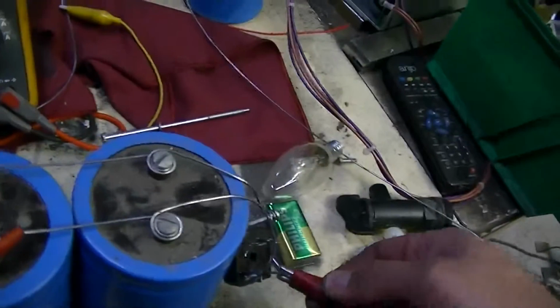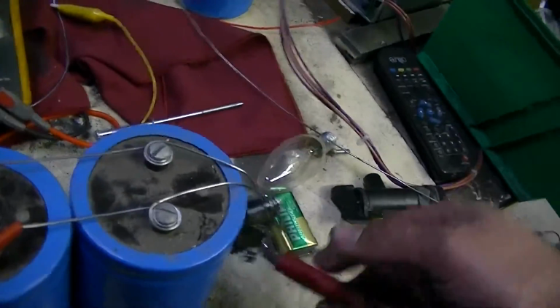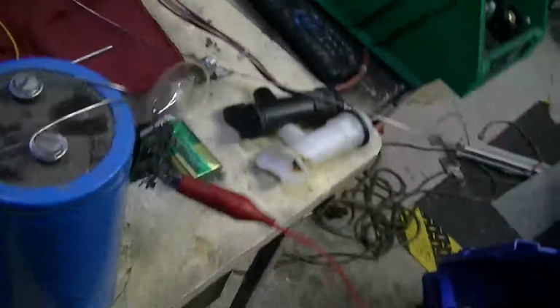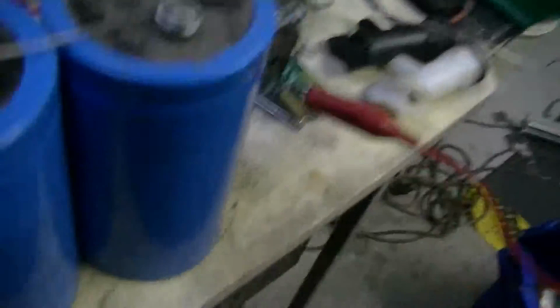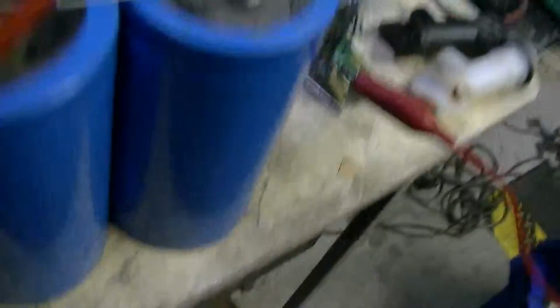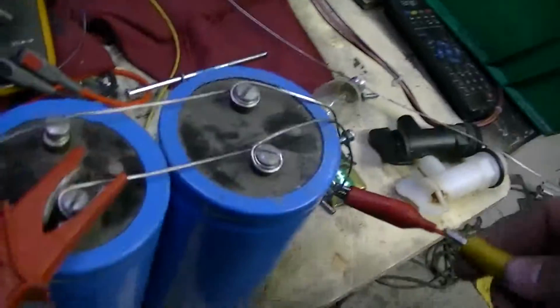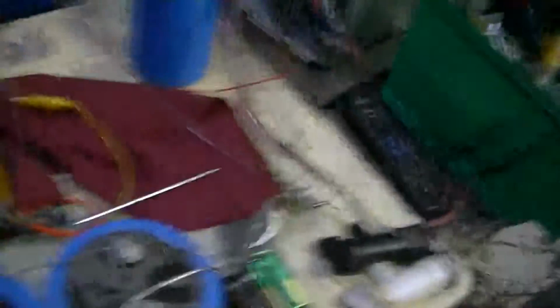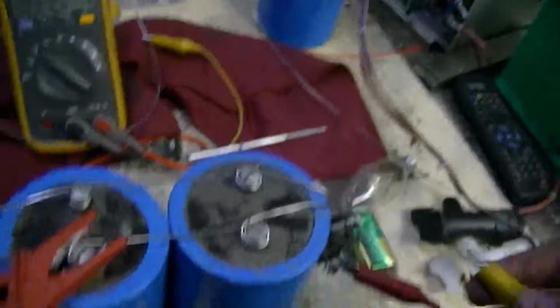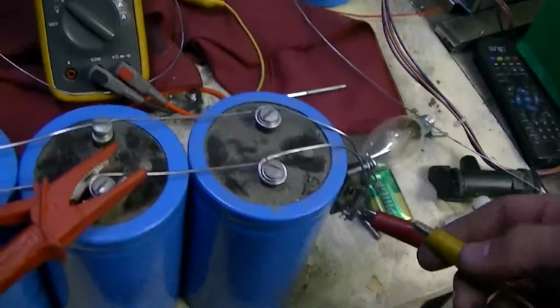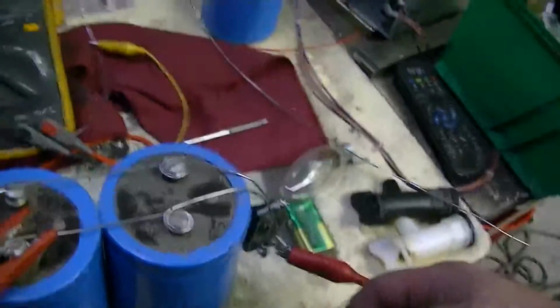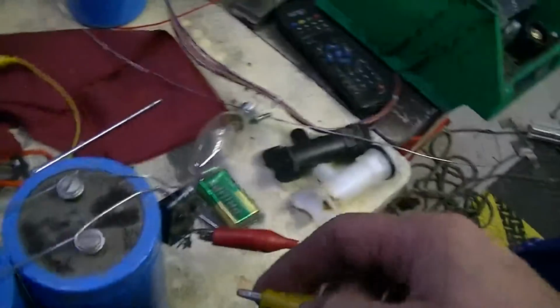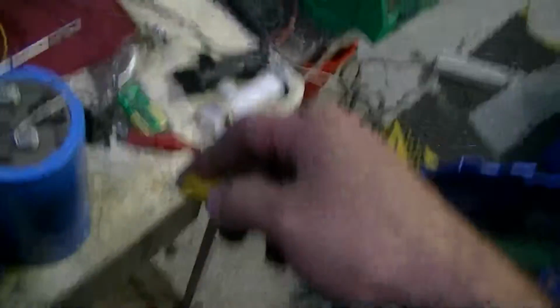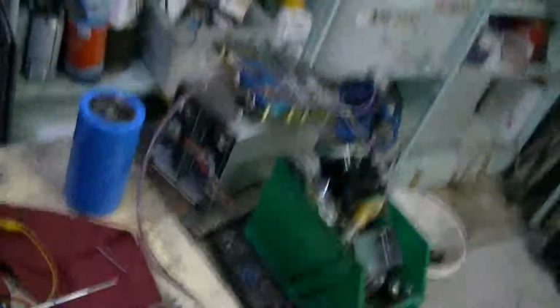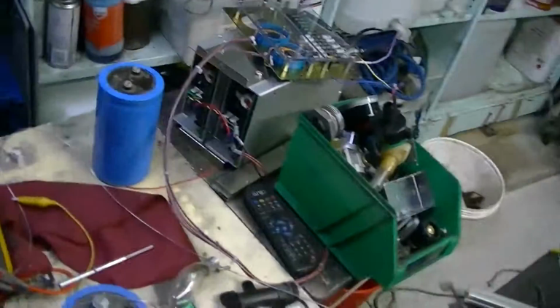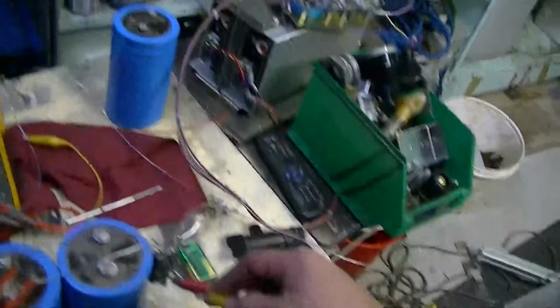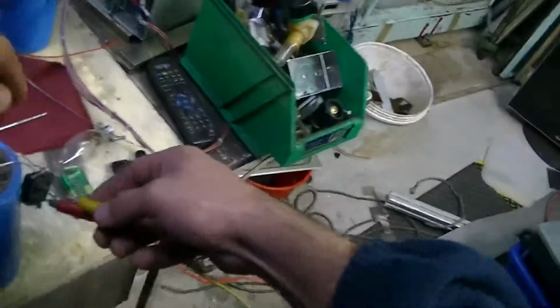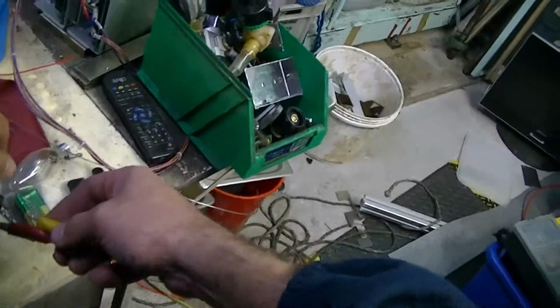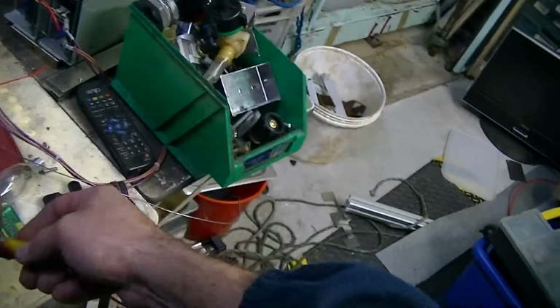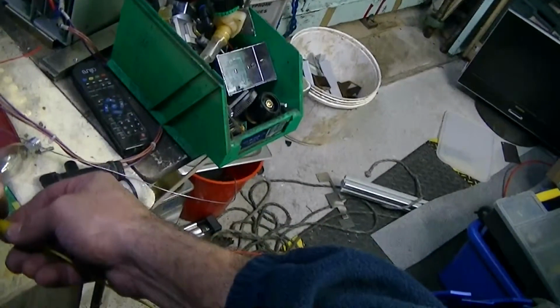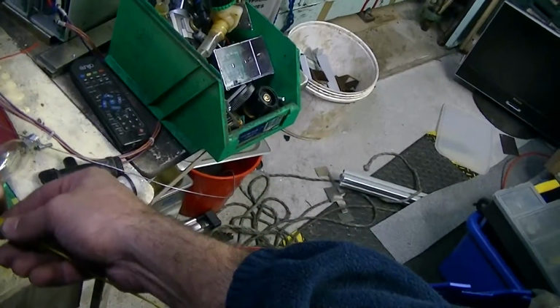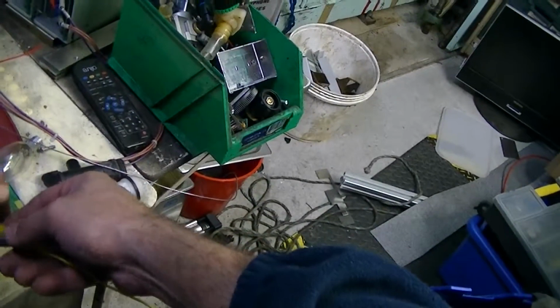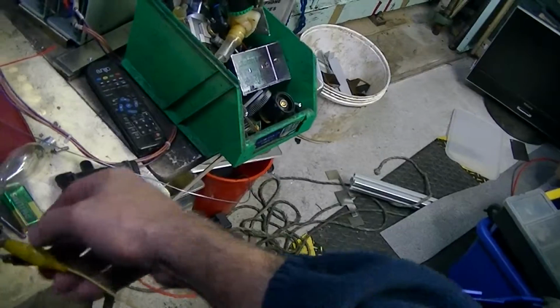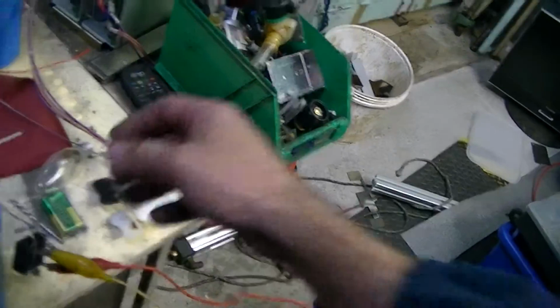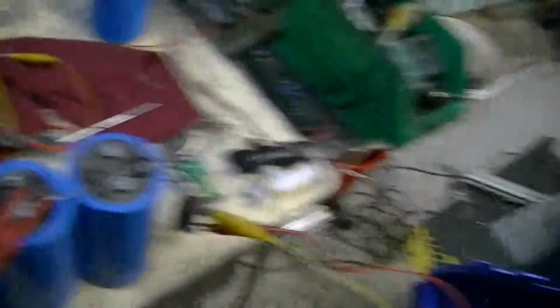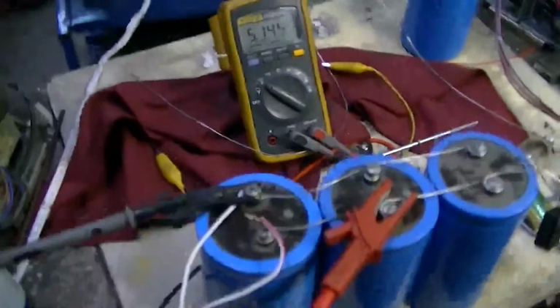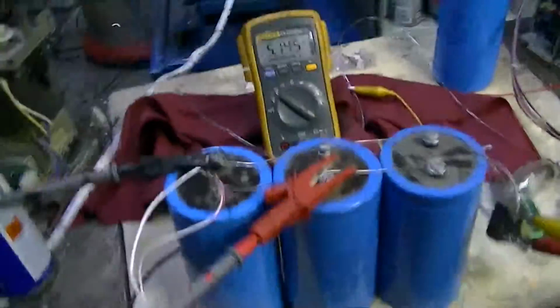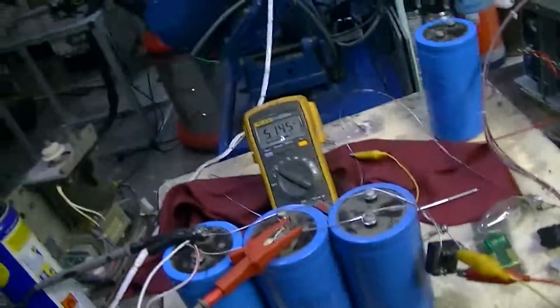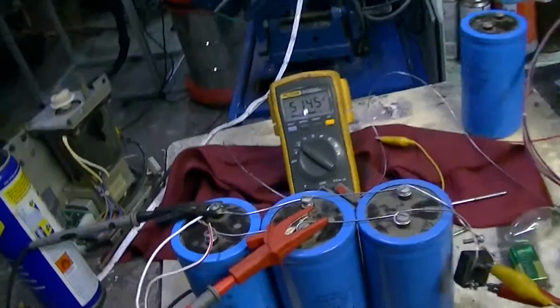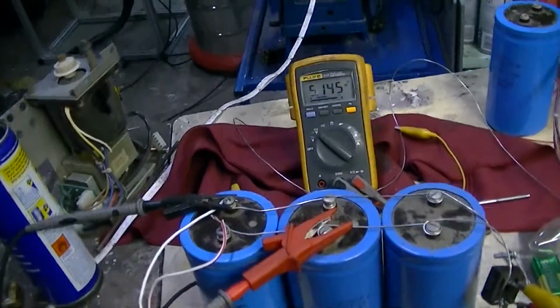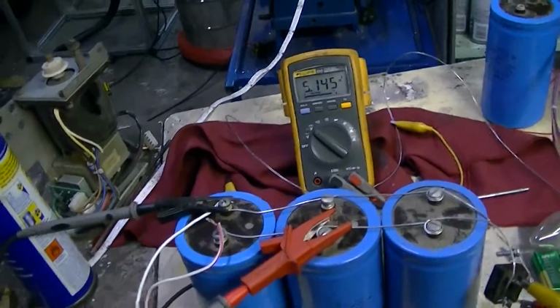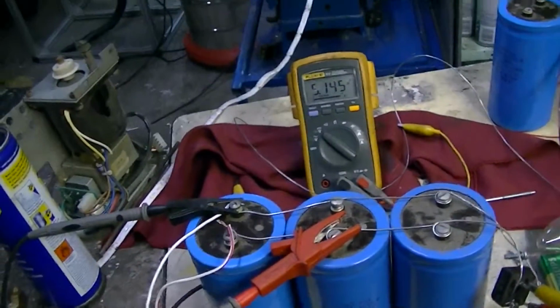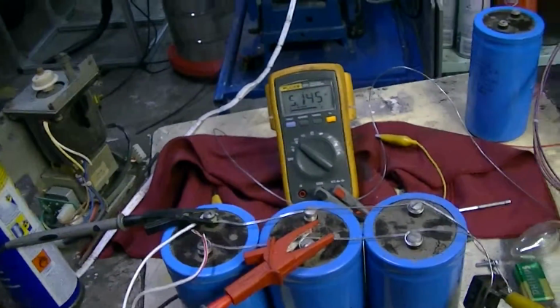AC into our bridge rectifier — of course it doesn't reach, of course. All right, very crude, but consider it soldered.